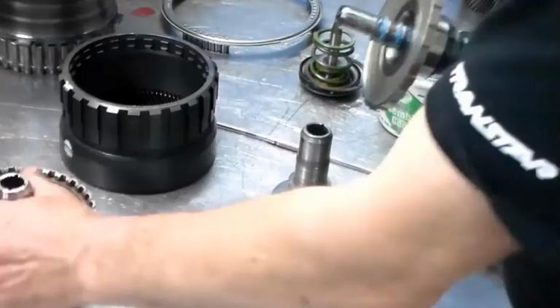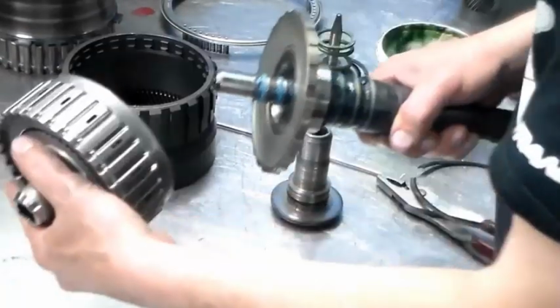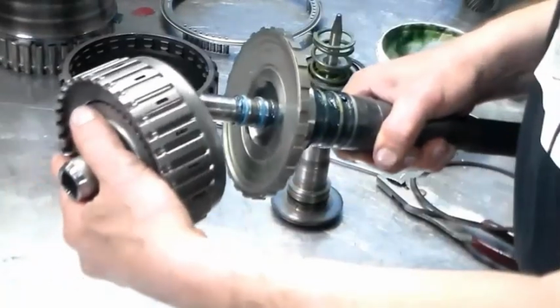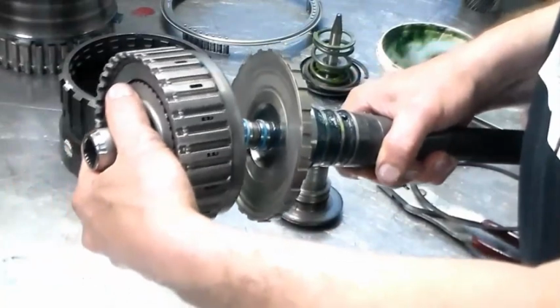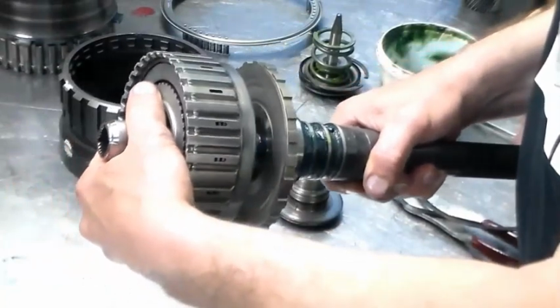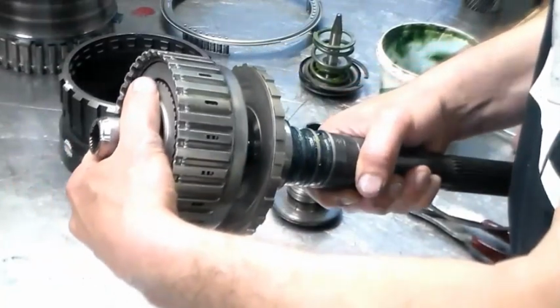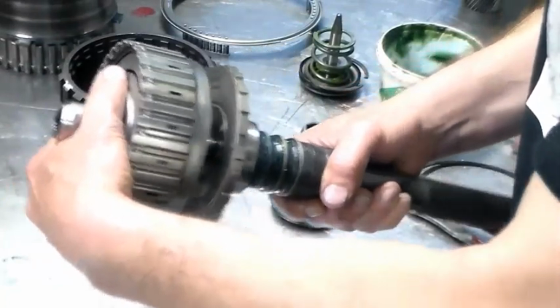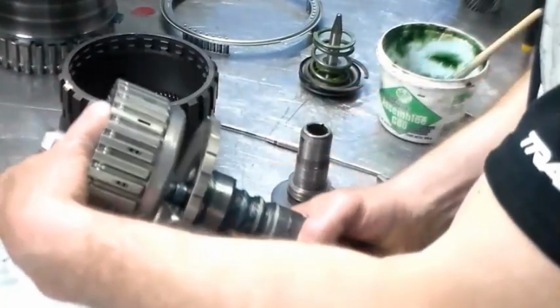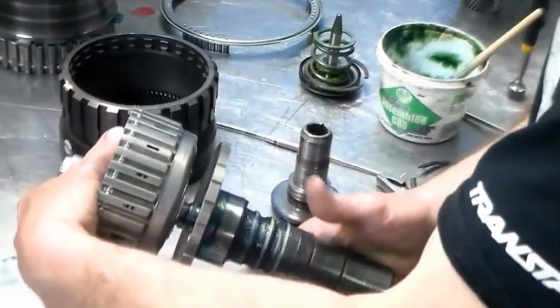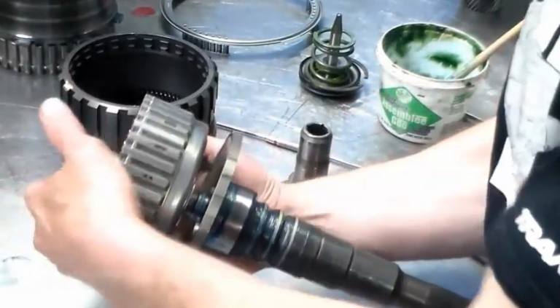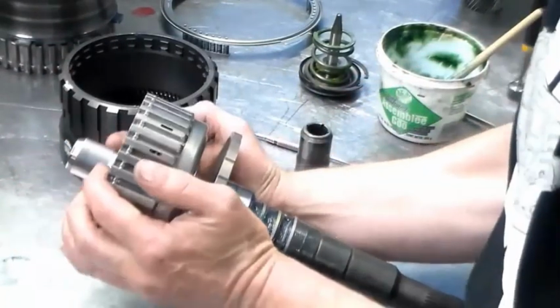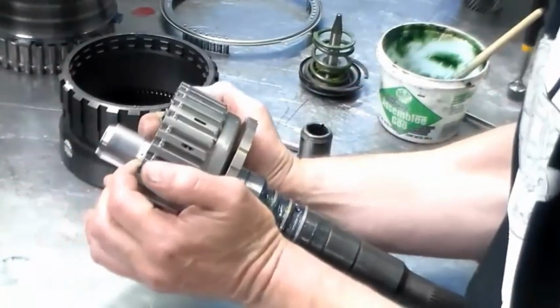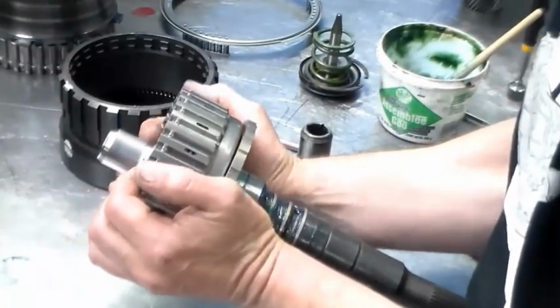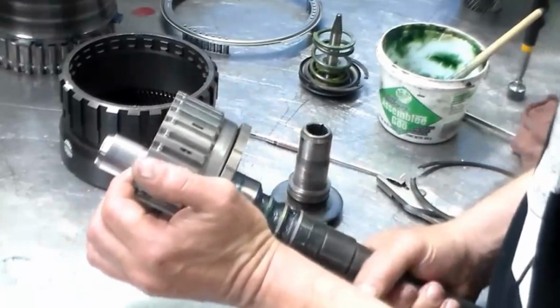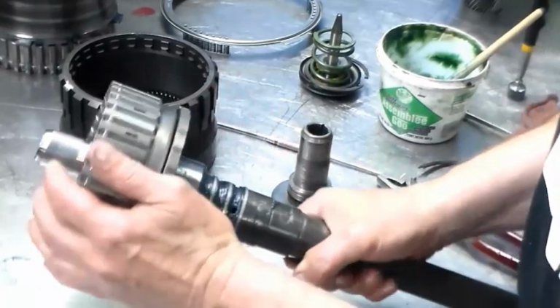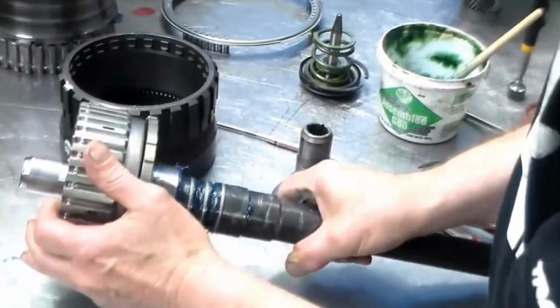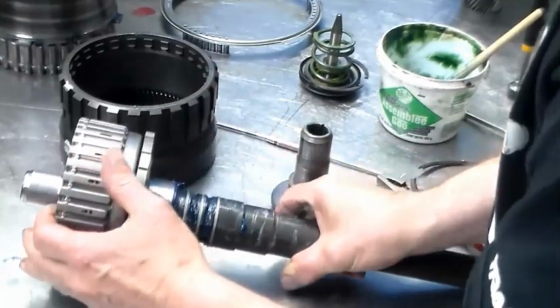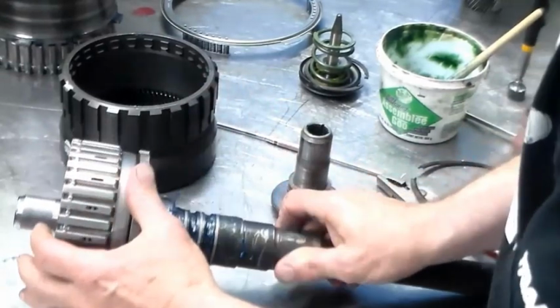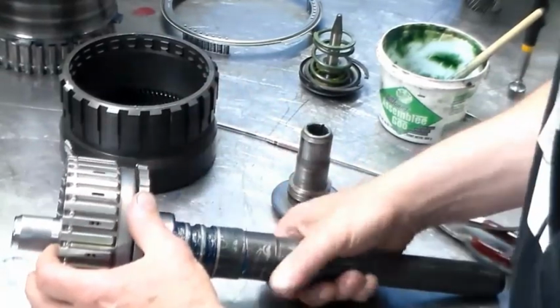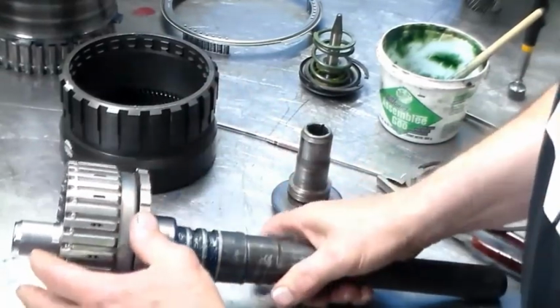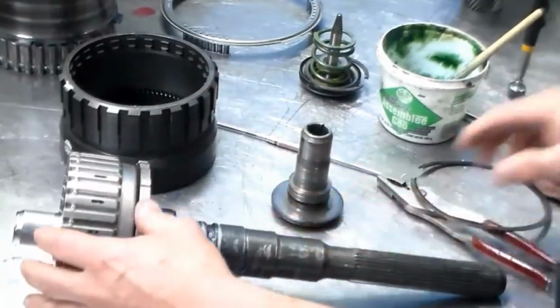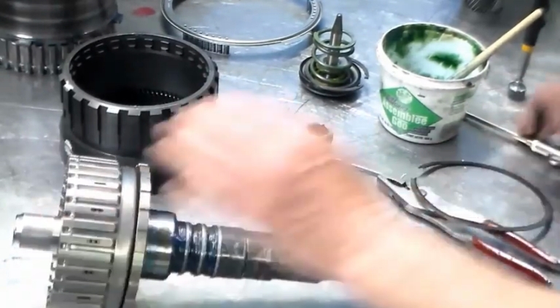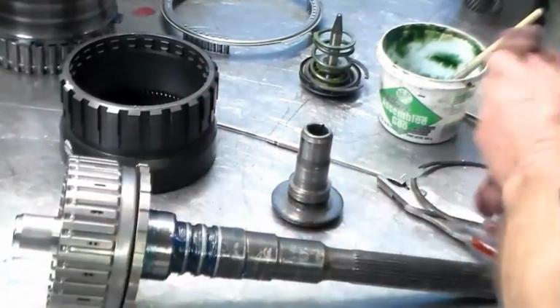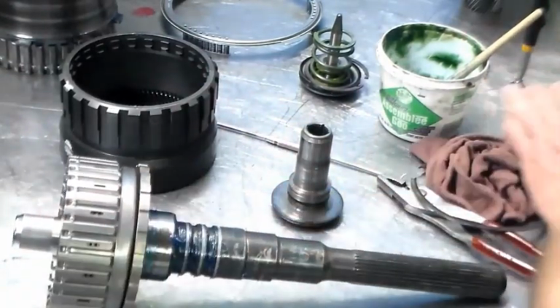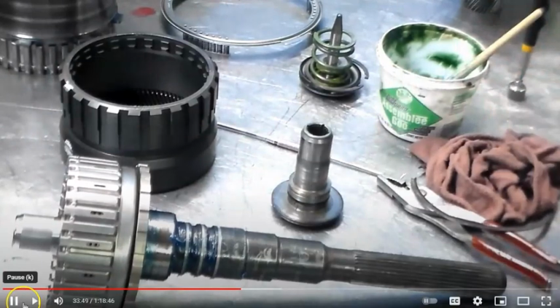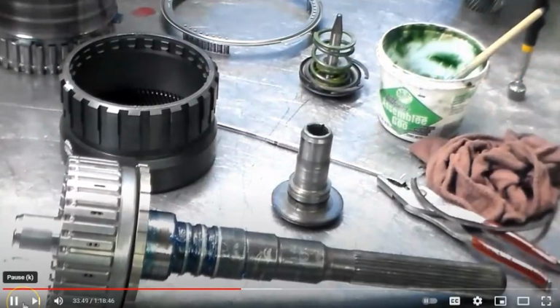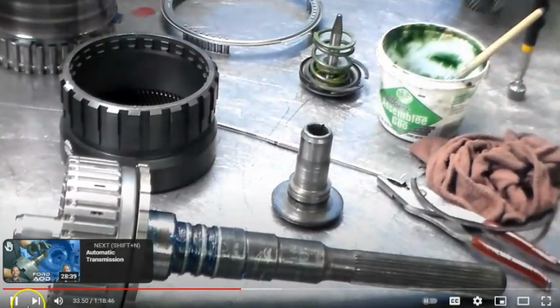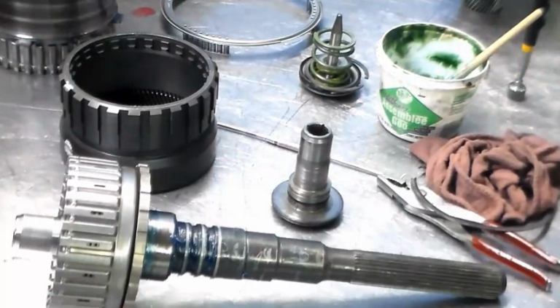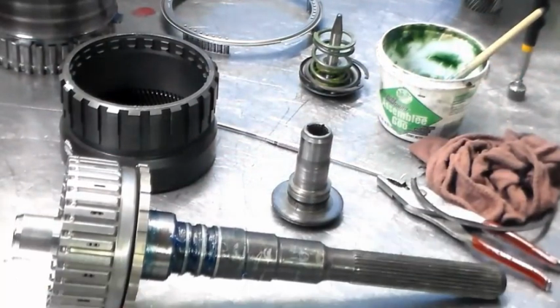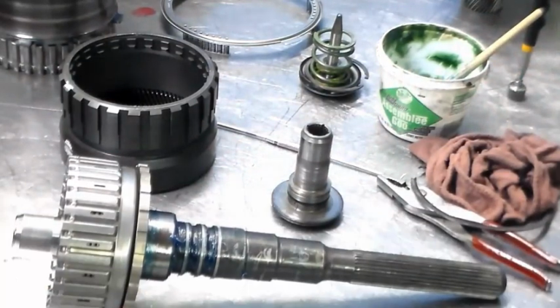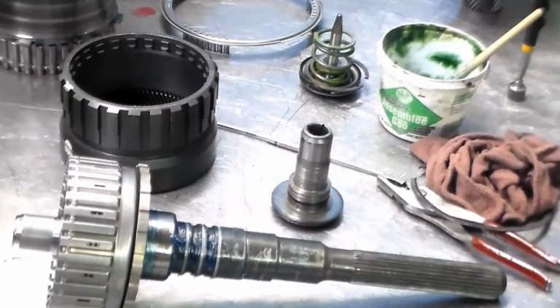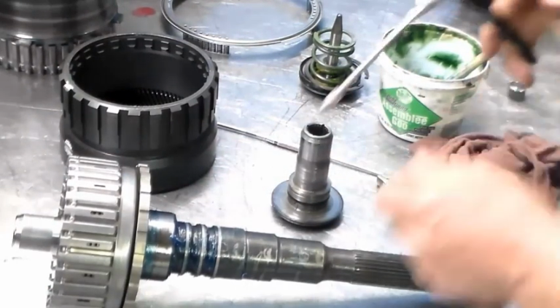Okay, so this drum here — we're going to air check it. And then once it's in the case, we'll air check it again.